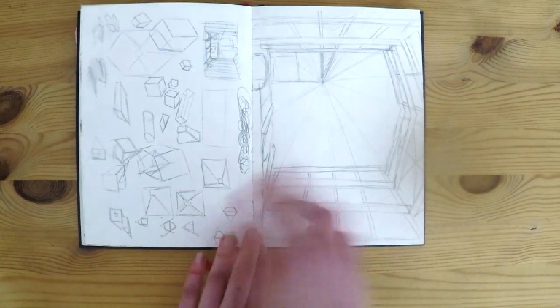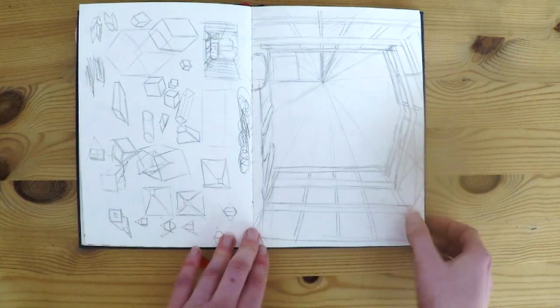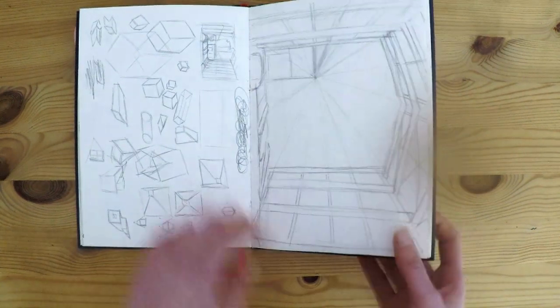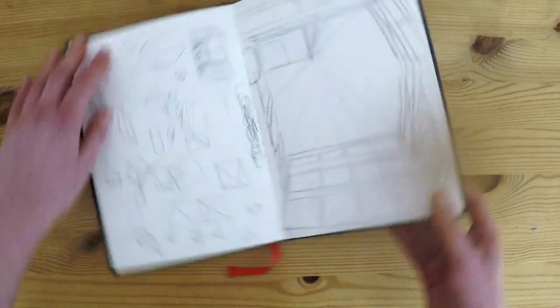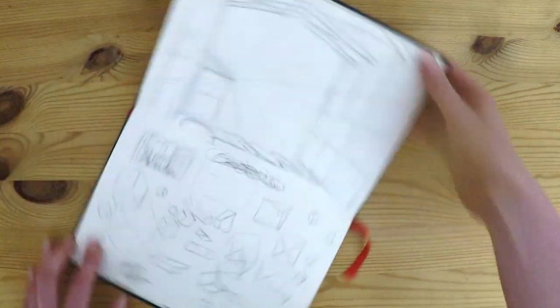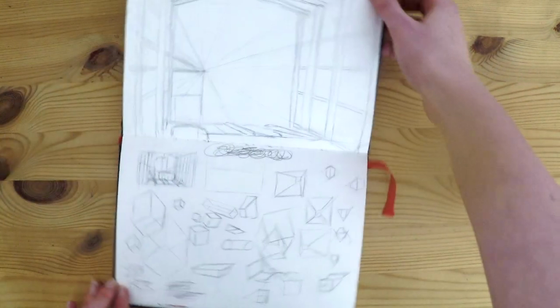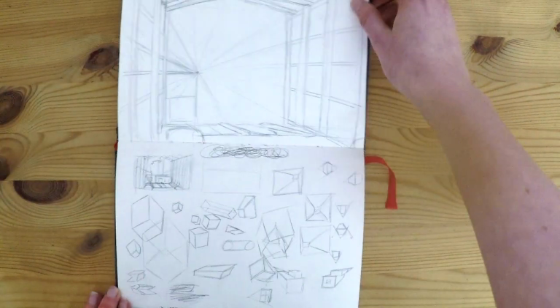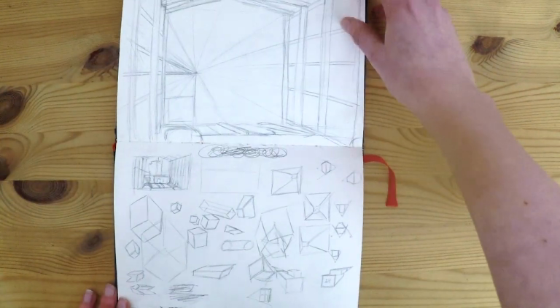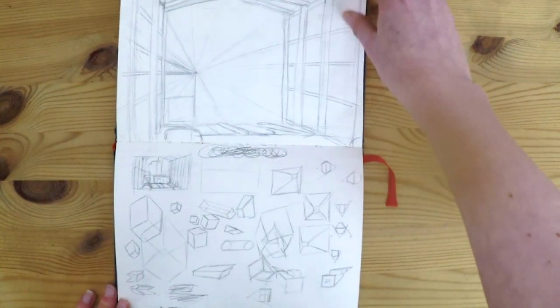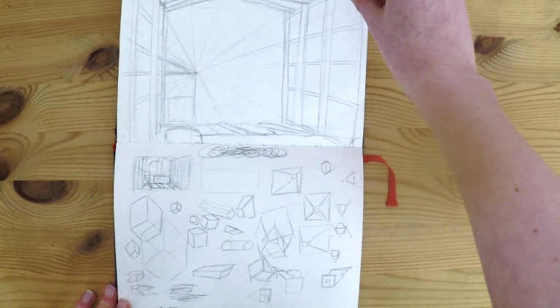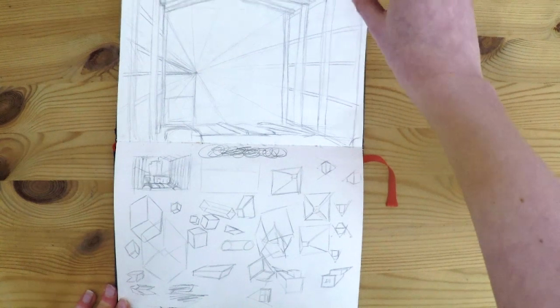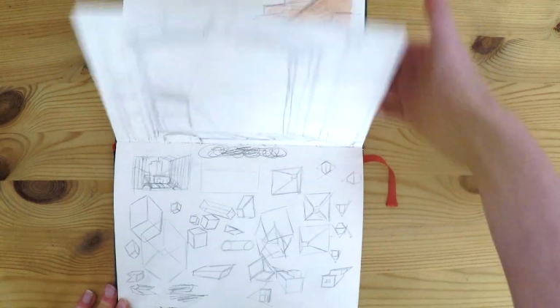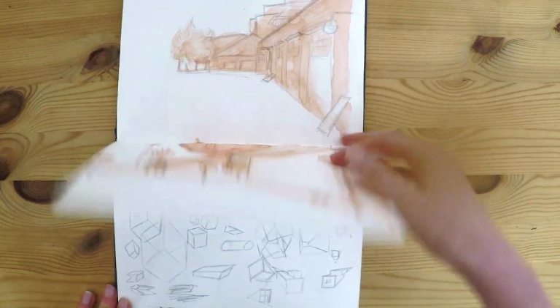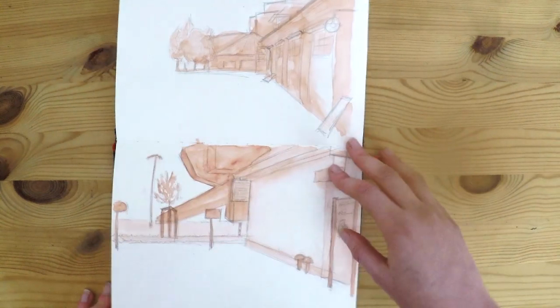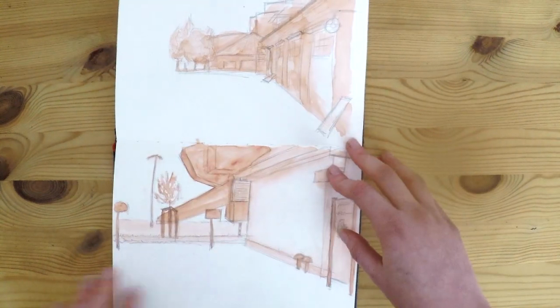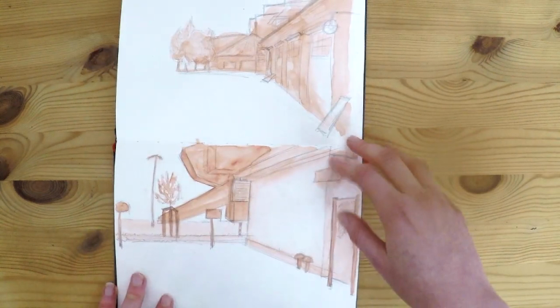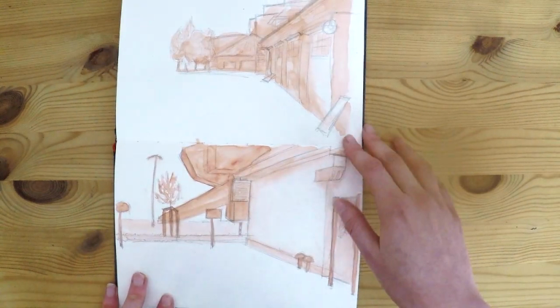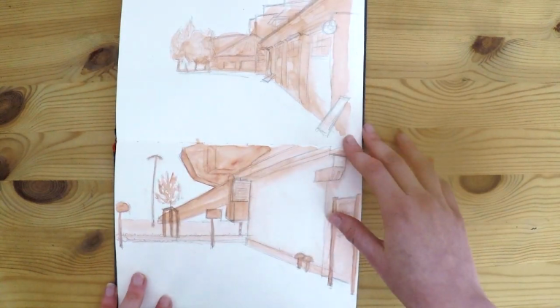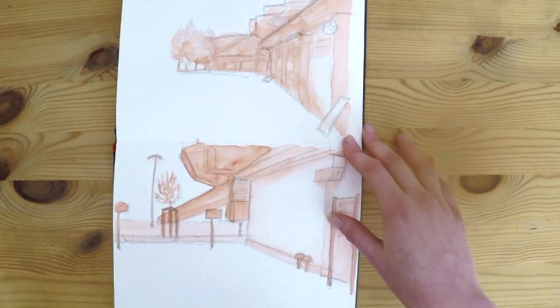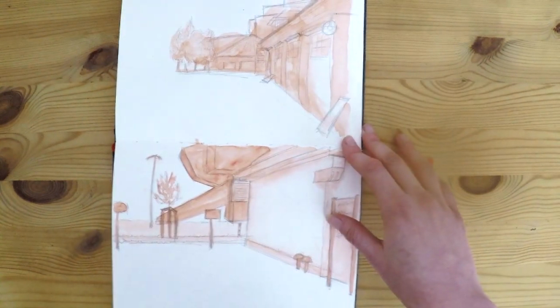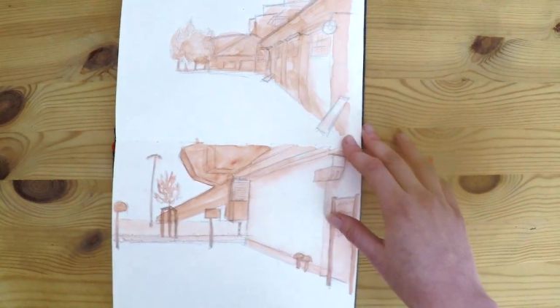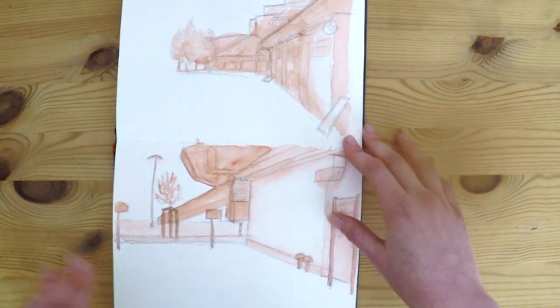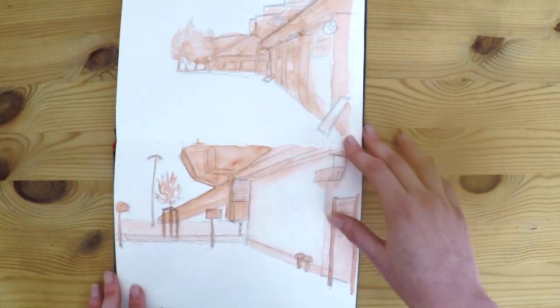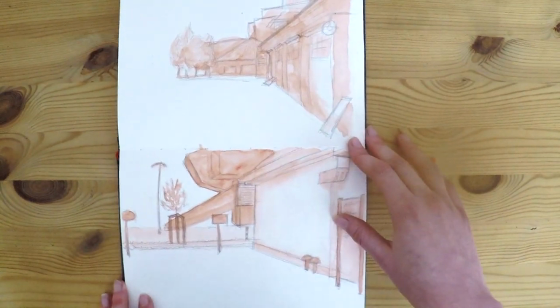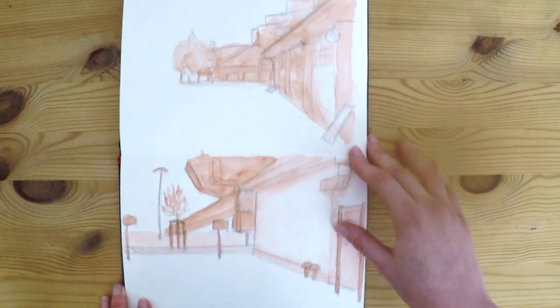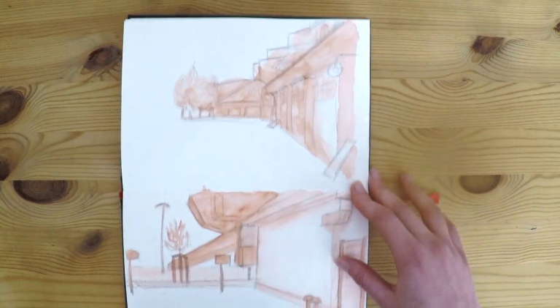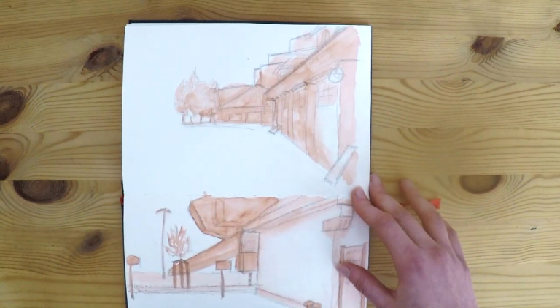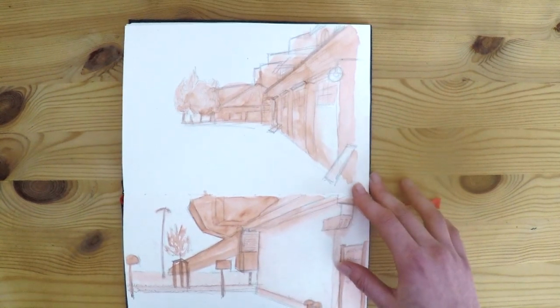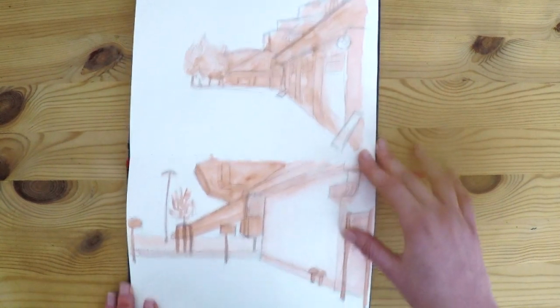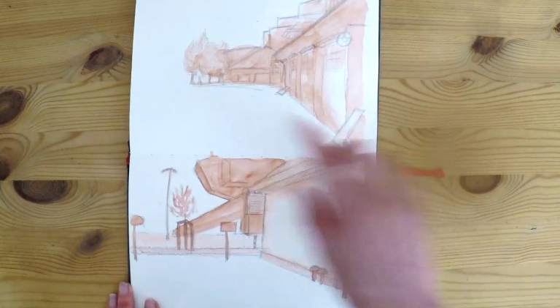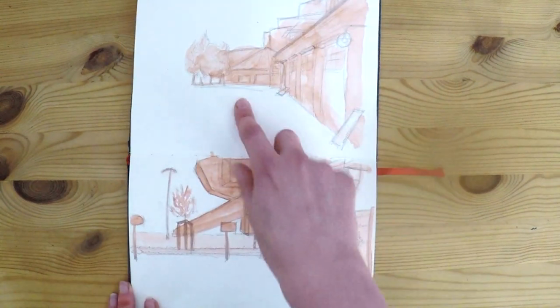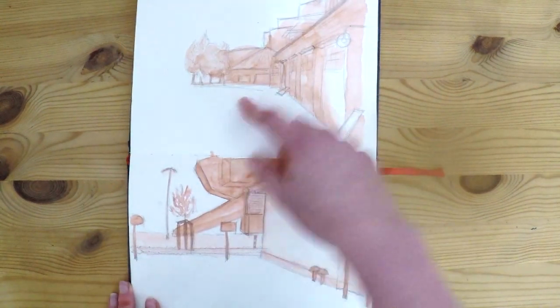More perspective practice. I actually really like this one.